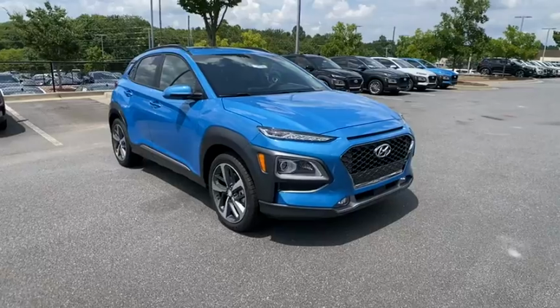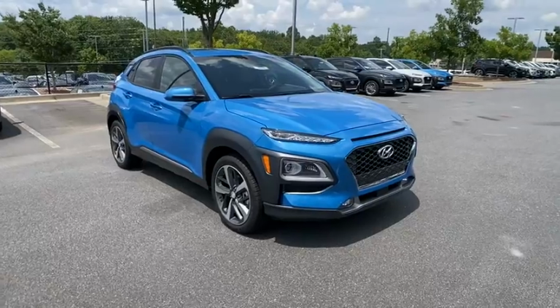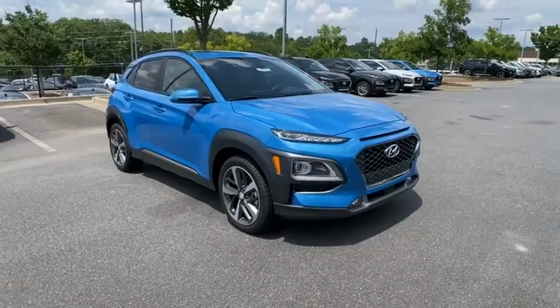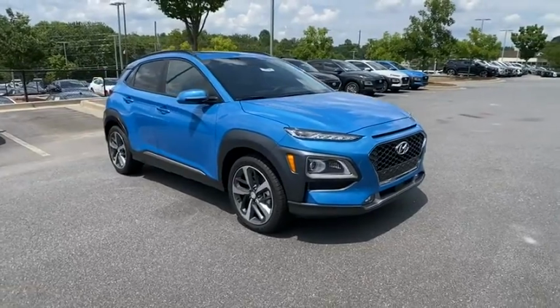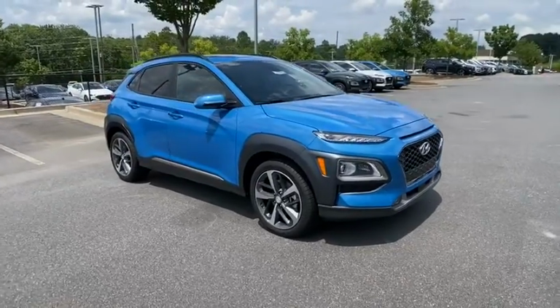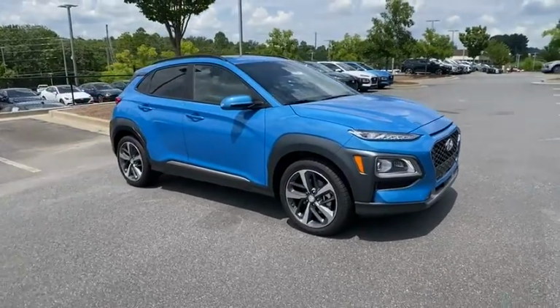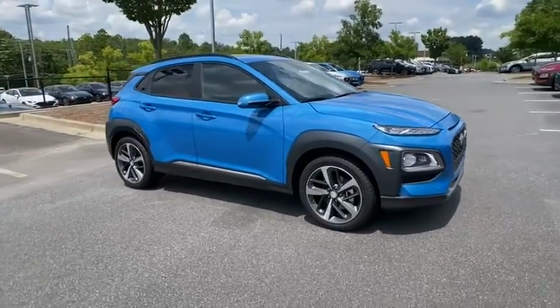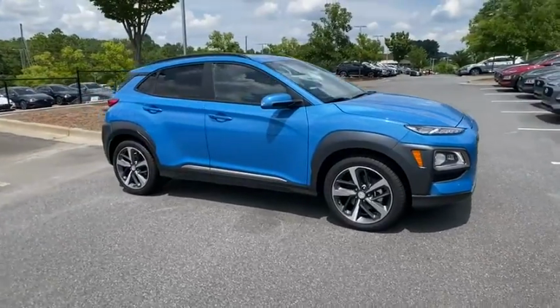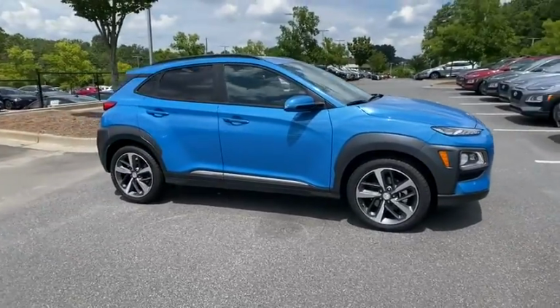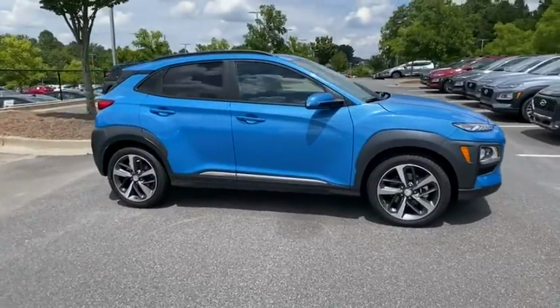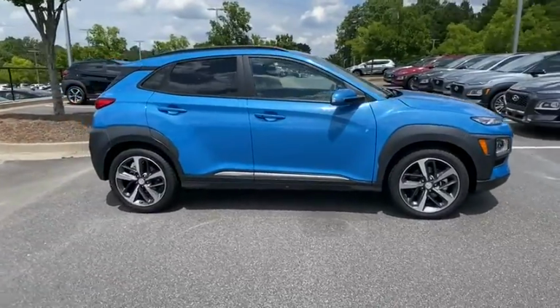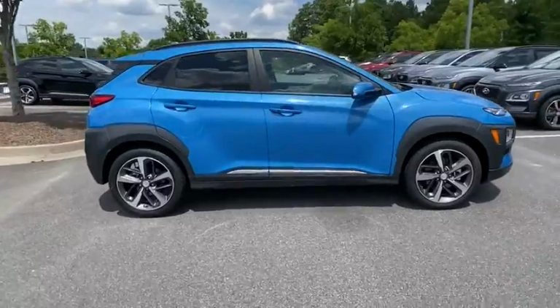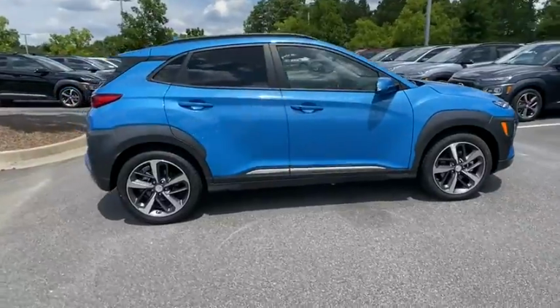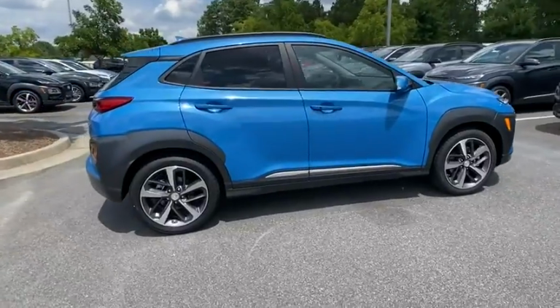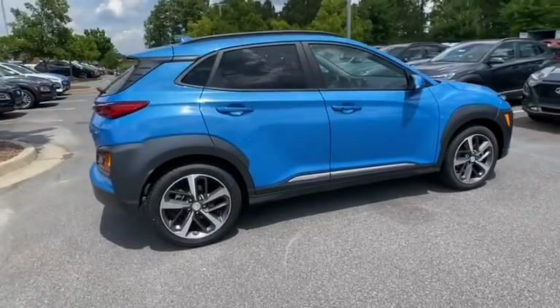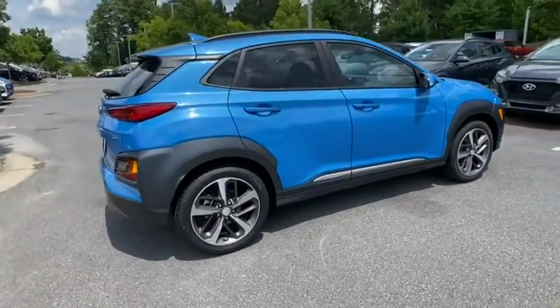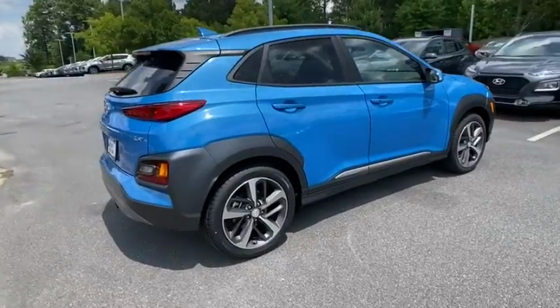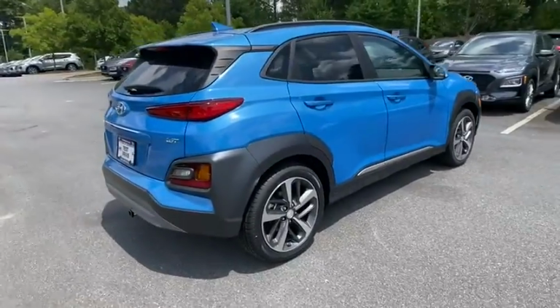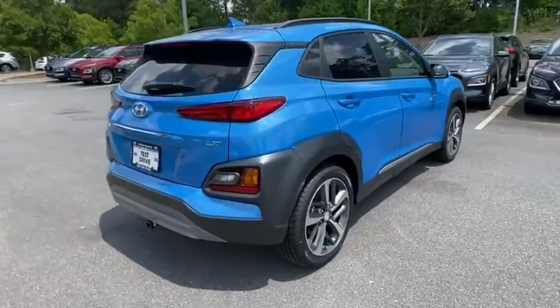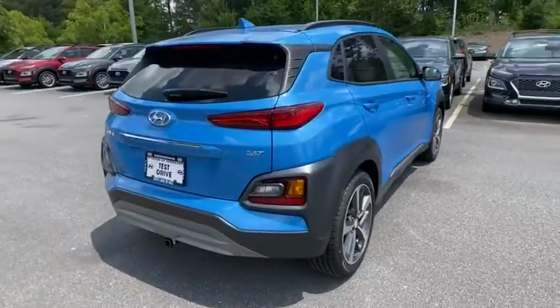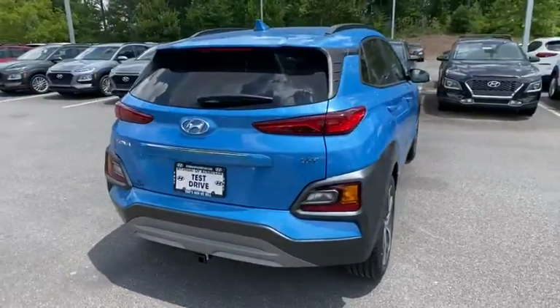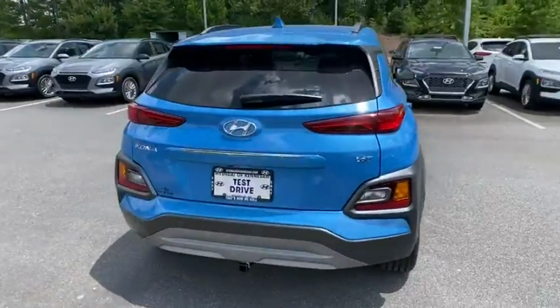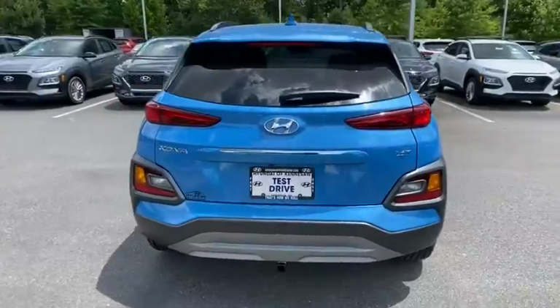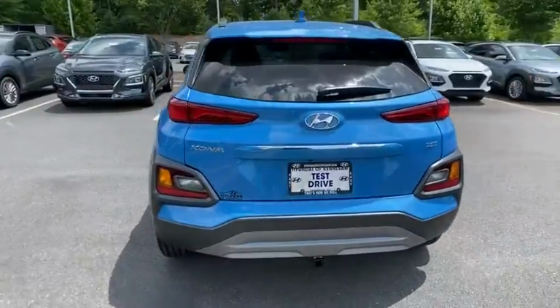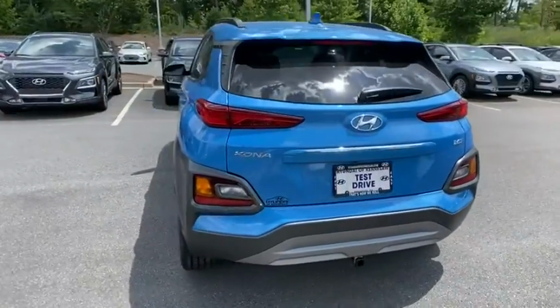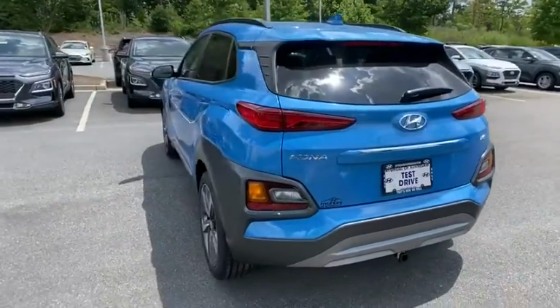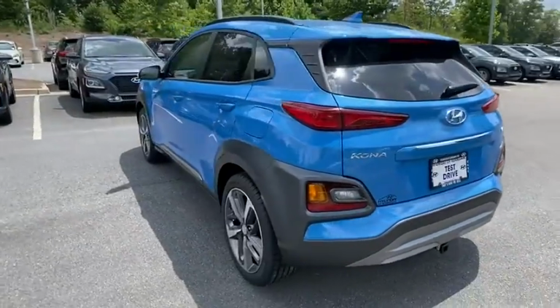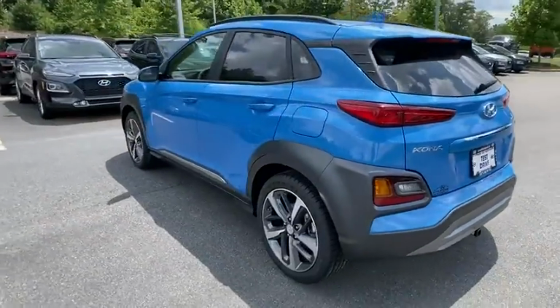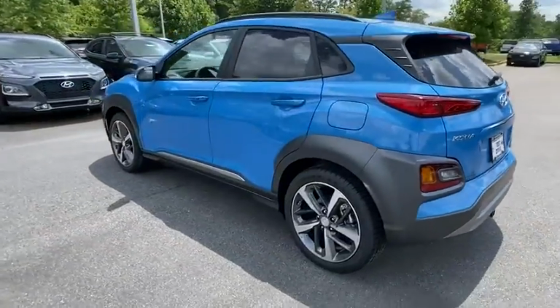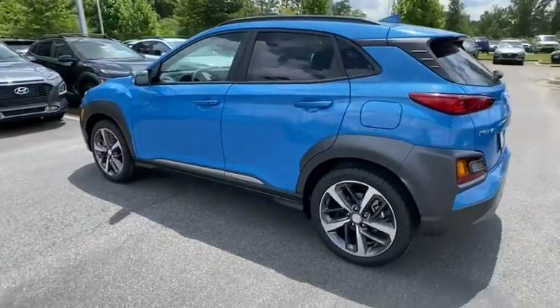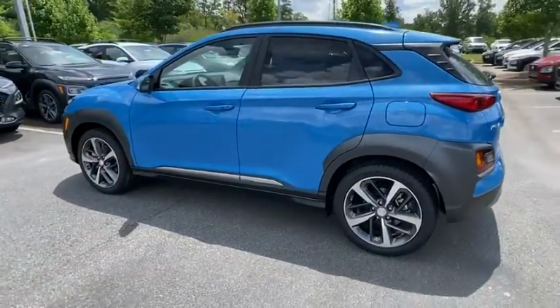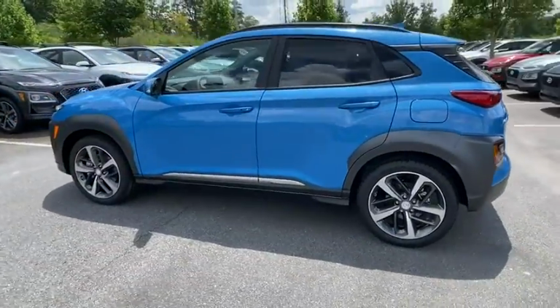Looking for the right vehicle? Check out the 2021 Hyundai Kona. The Hyundai Kona provides a wide variety of functionality in a small SUV body. The energetic design is perfect for those looking to marry their adventurous side with their urban lifestyle.